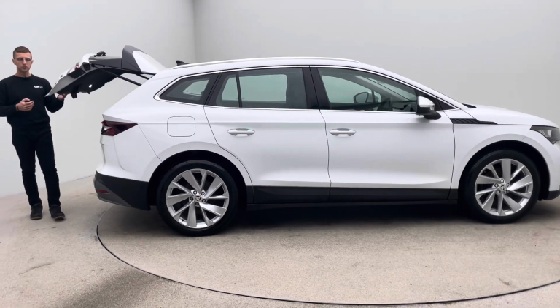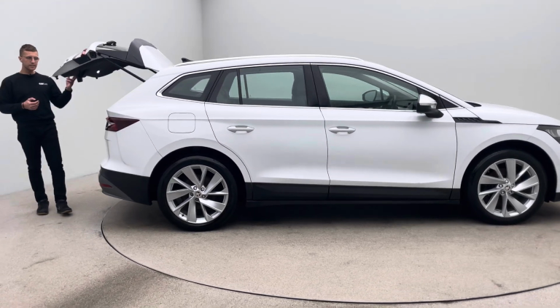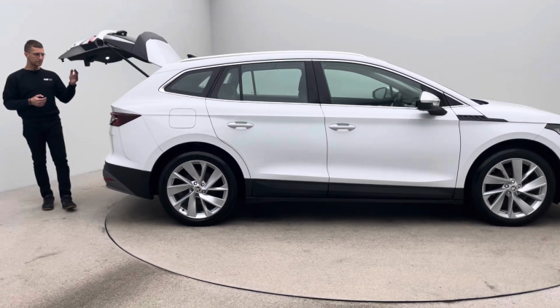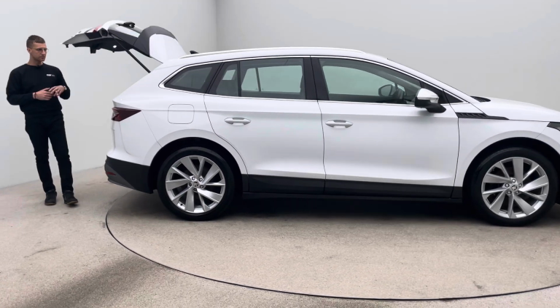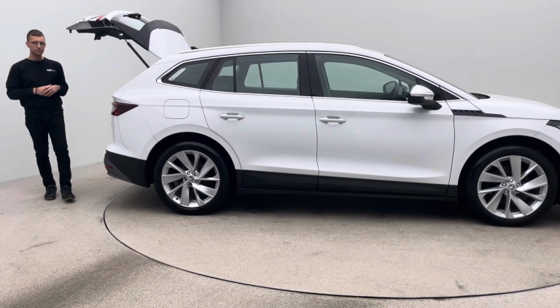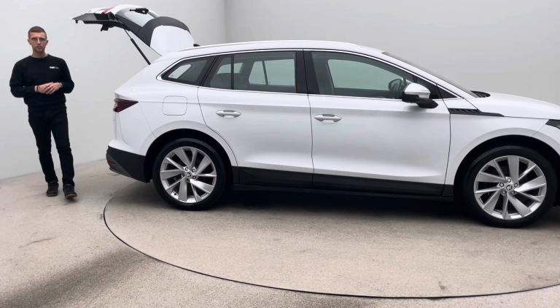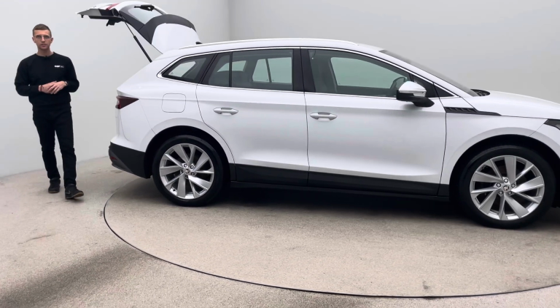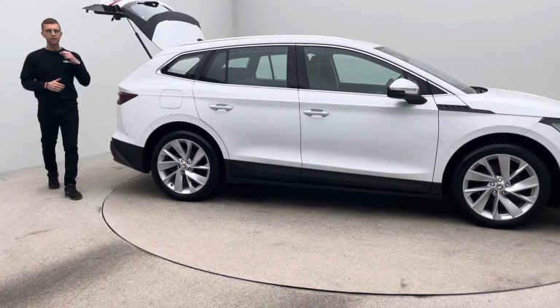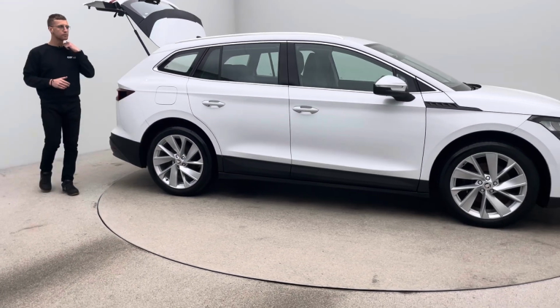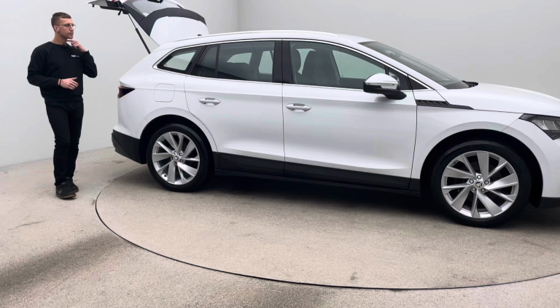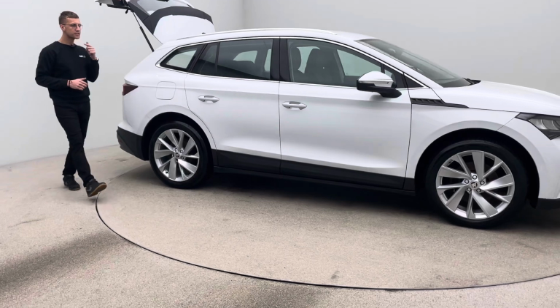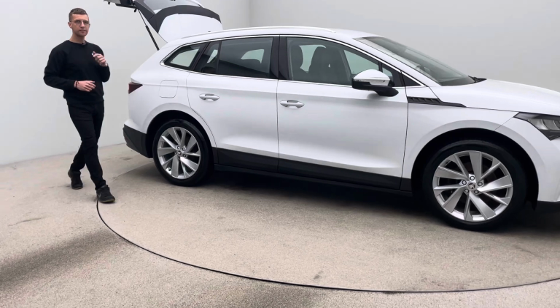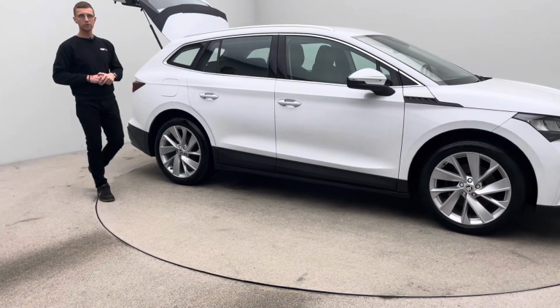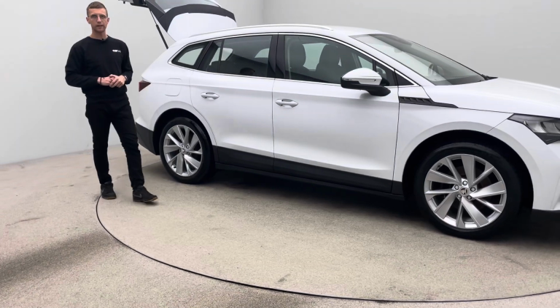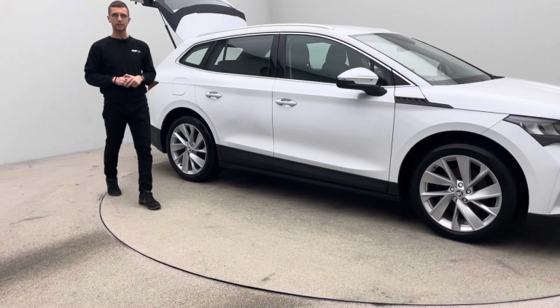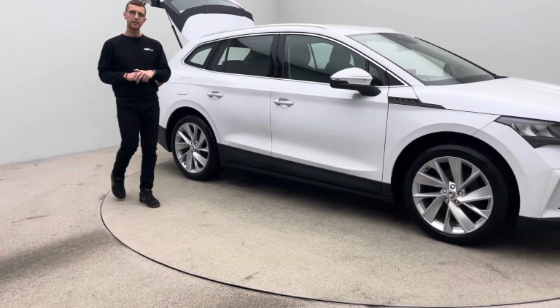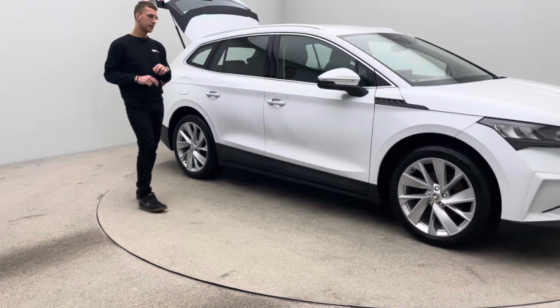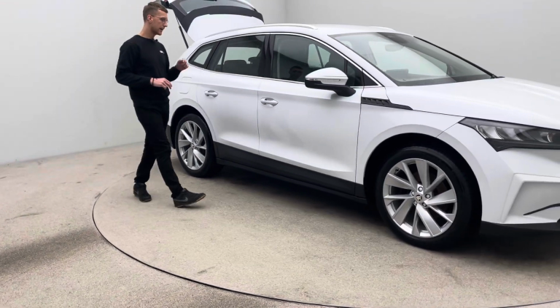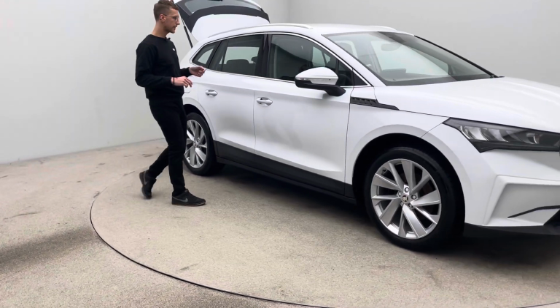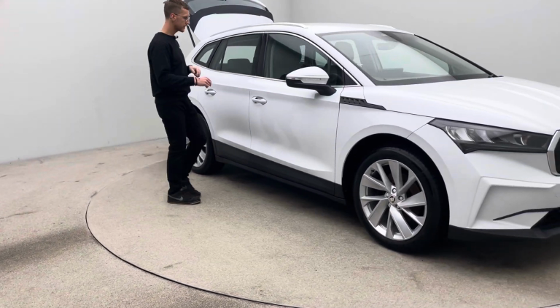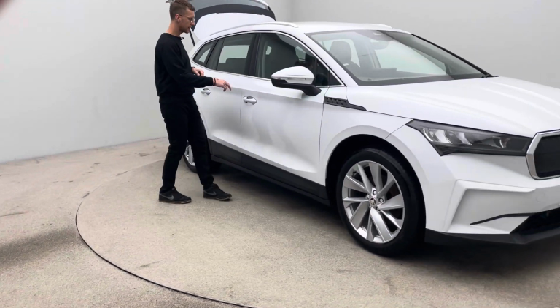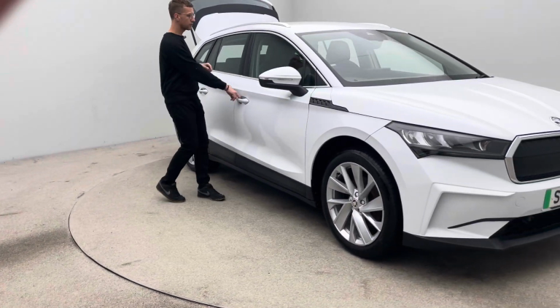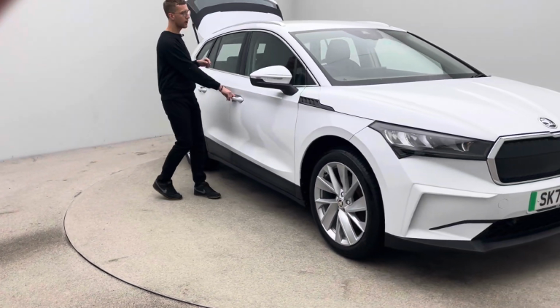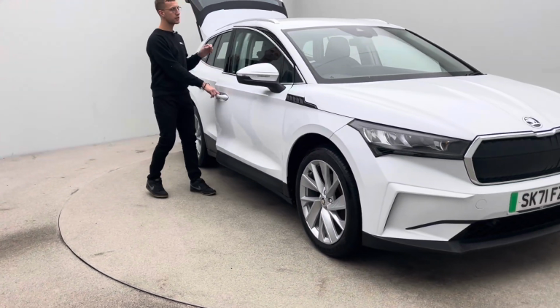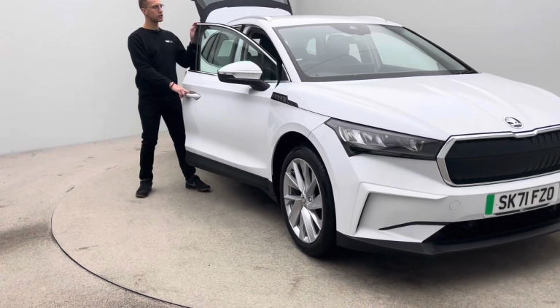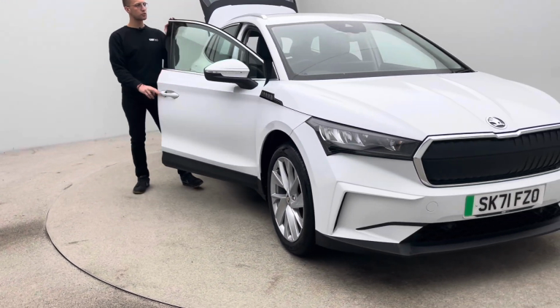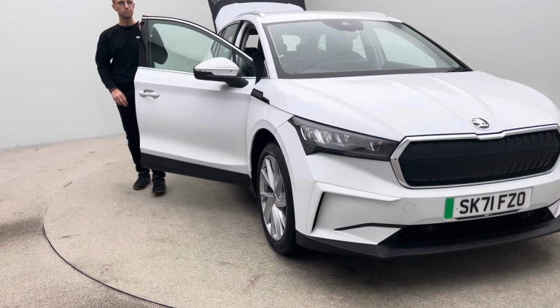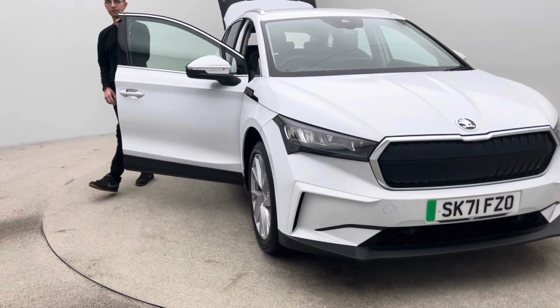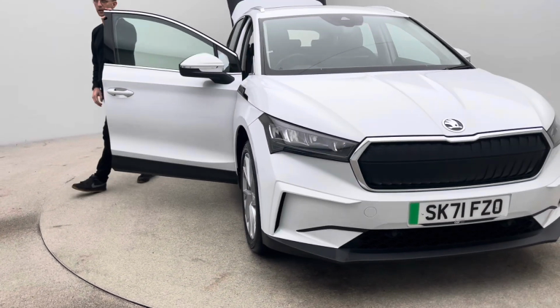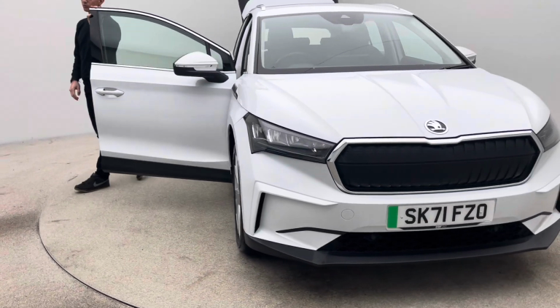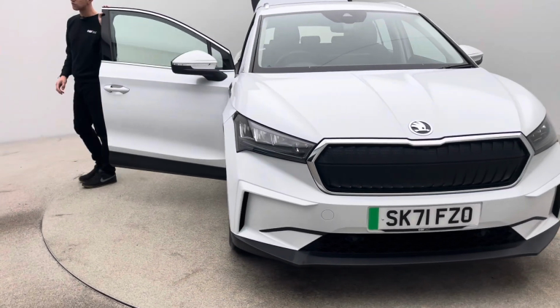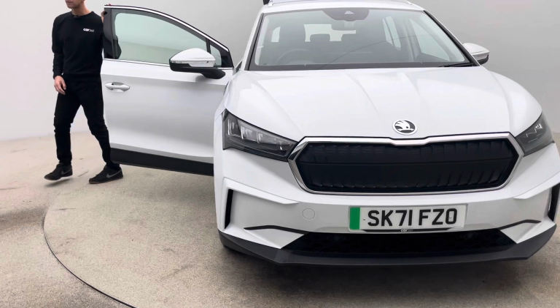Two keys, type 2 charging cable, a 7 day money back guarantee, and a click and collect or a home delivery option made available to you.